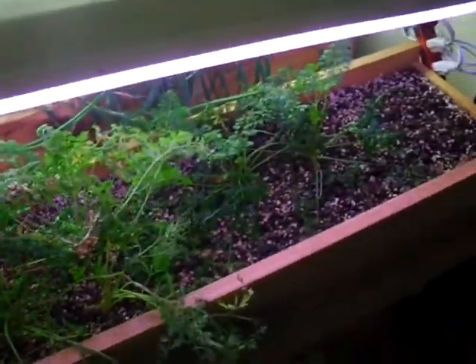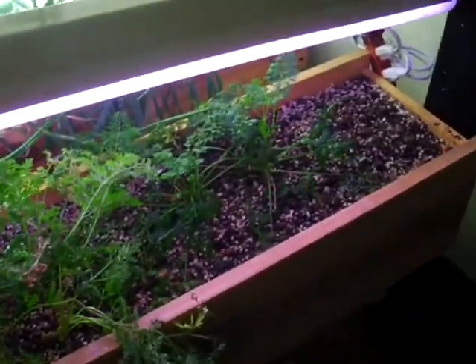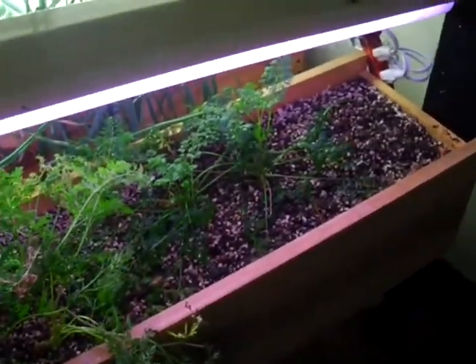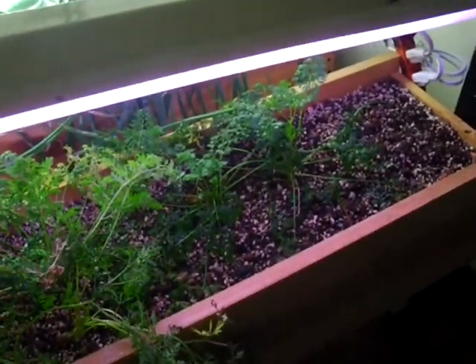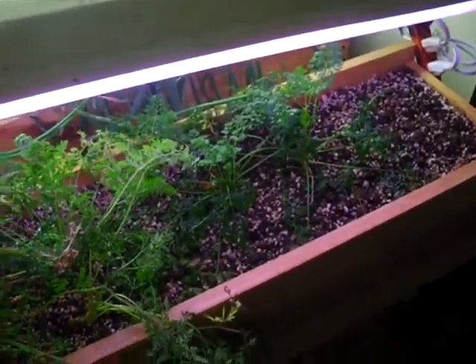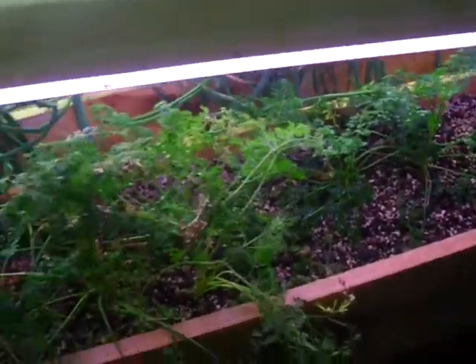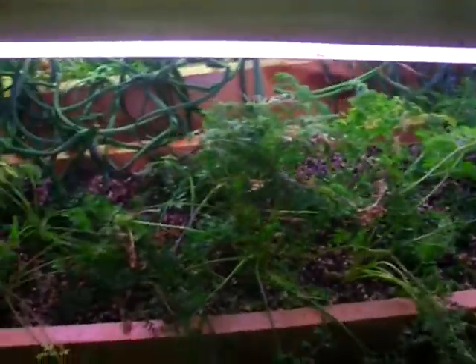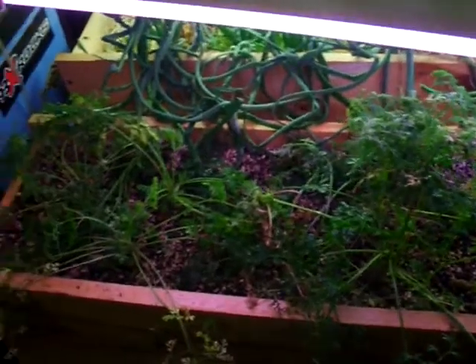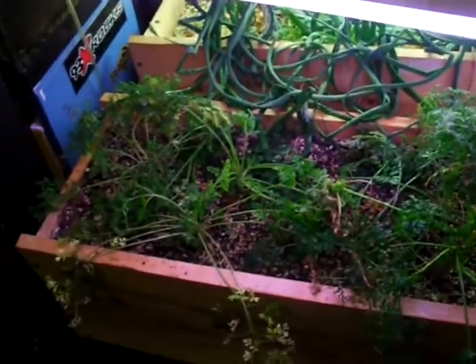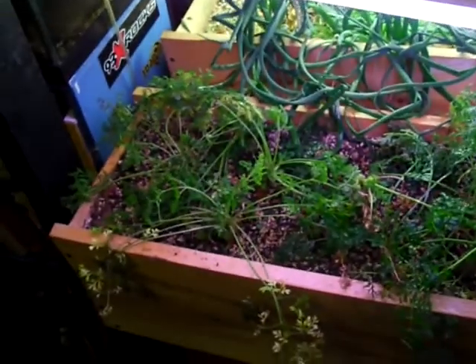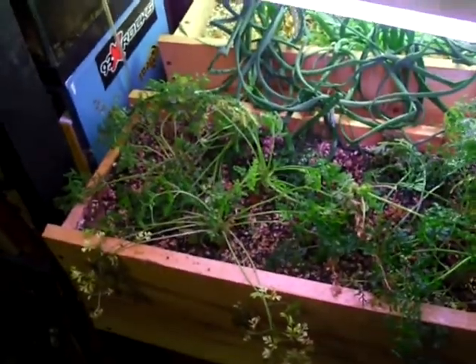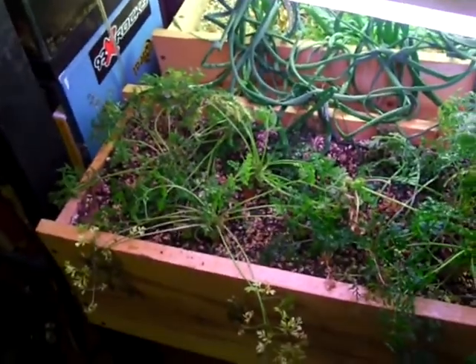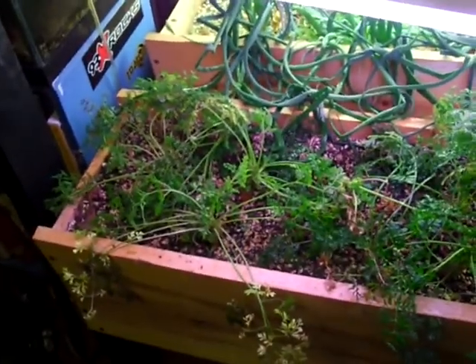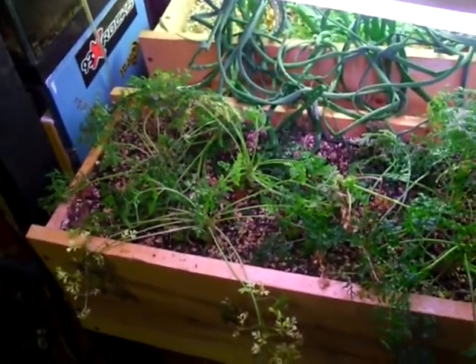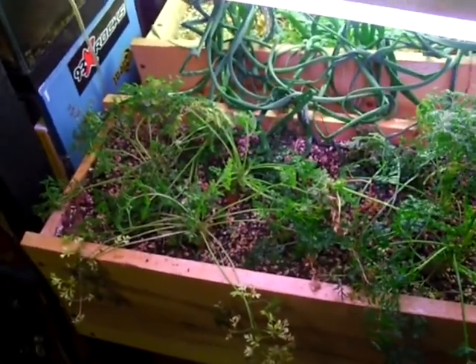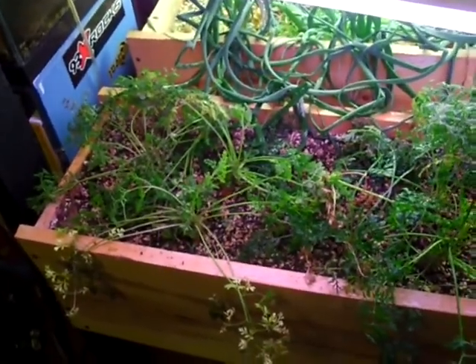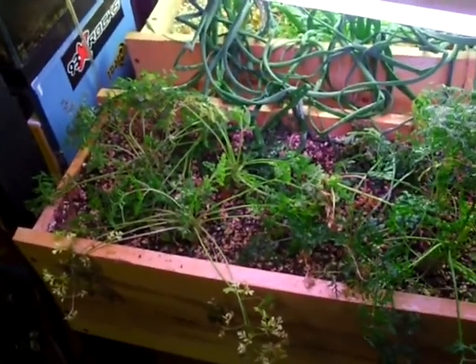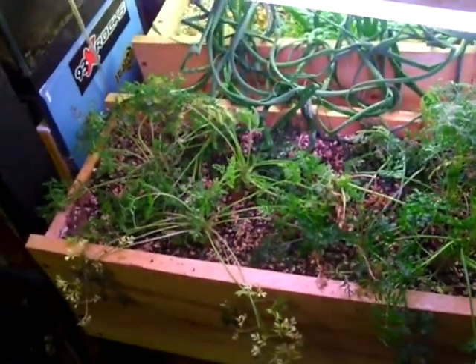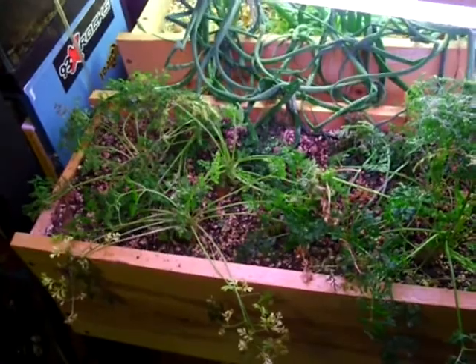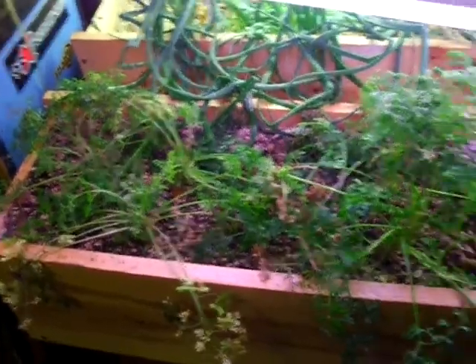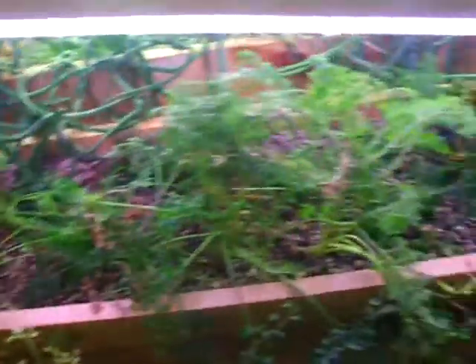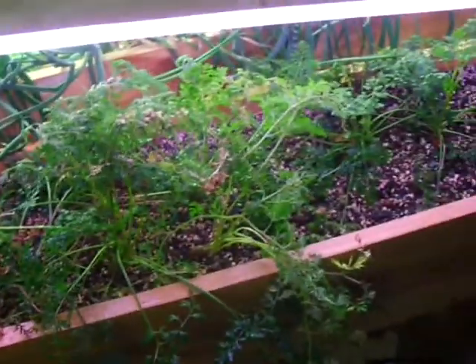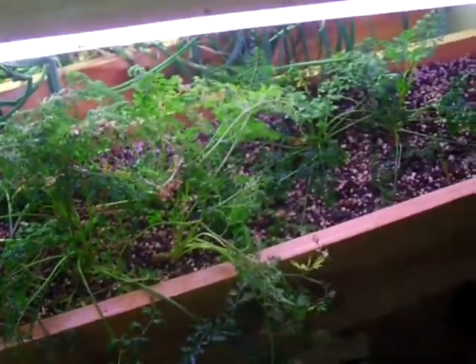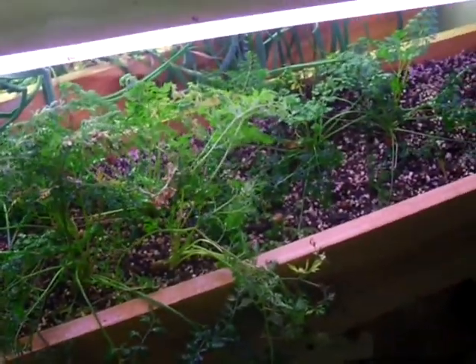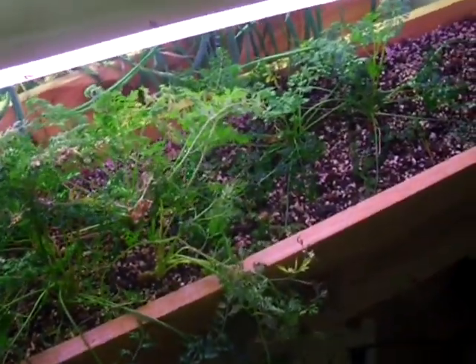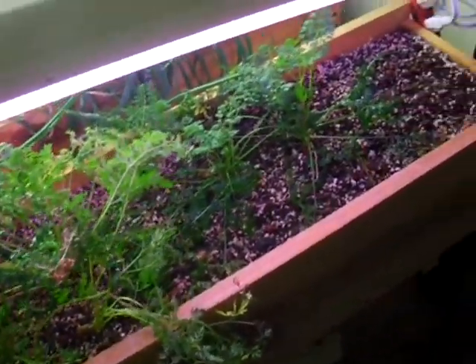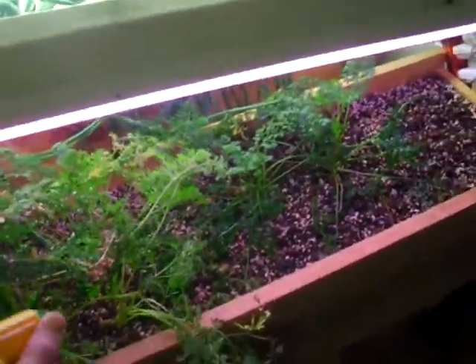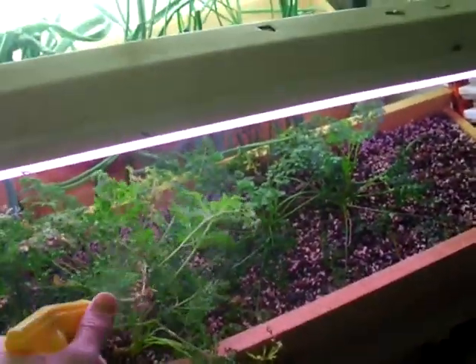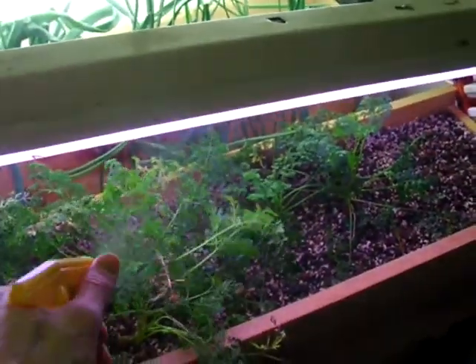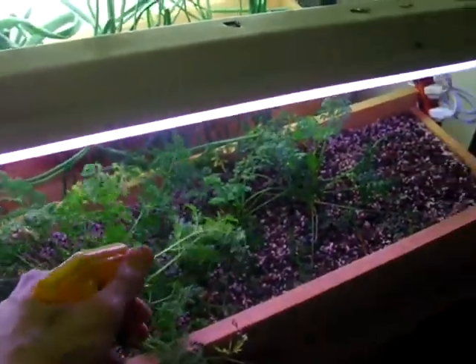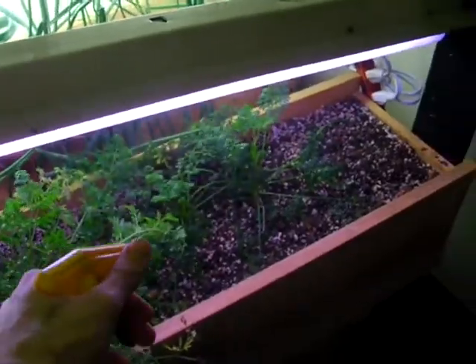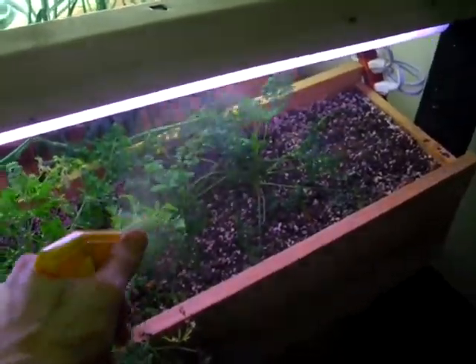So that's my little aphid control tip. Simple, cheap, and fairly effective. I'll do this about once every week or every other week while the populations are high, until I get my hands on those ladybird larvae. All right, that's it.